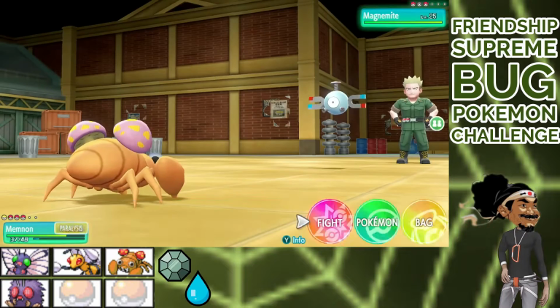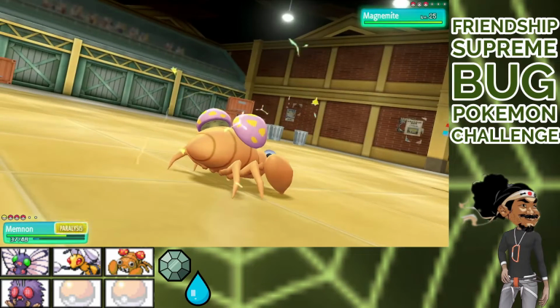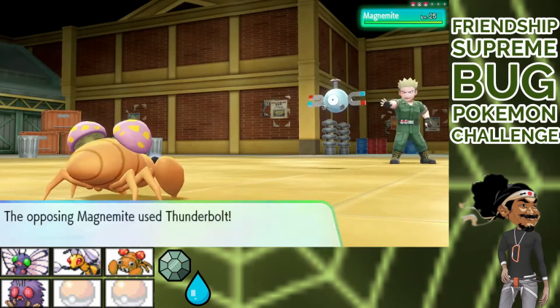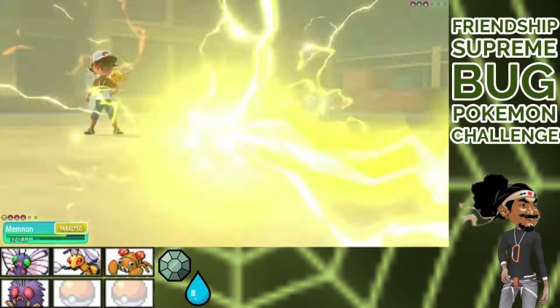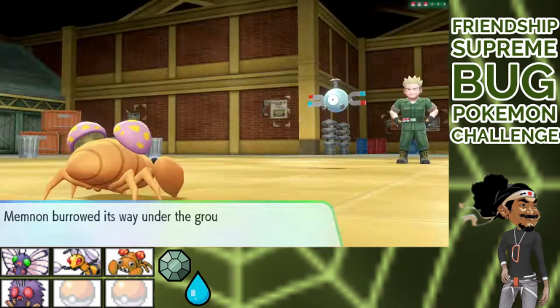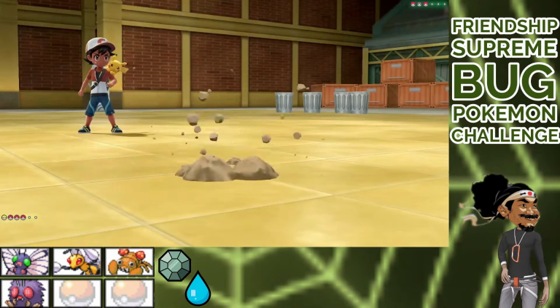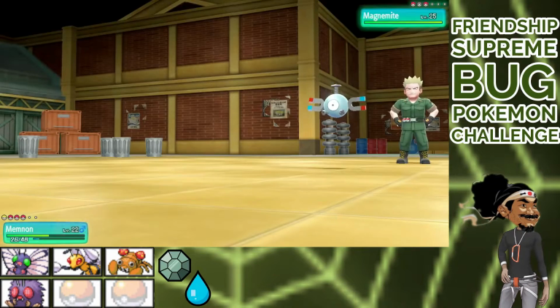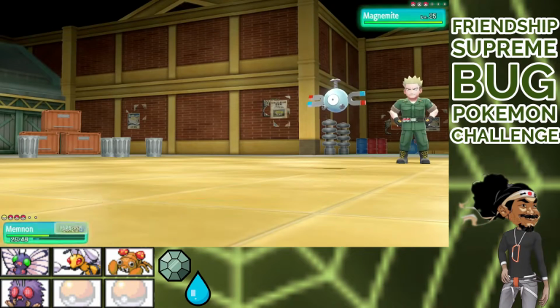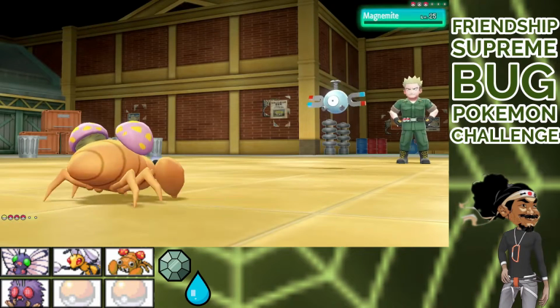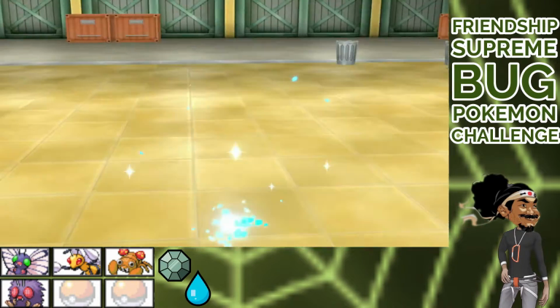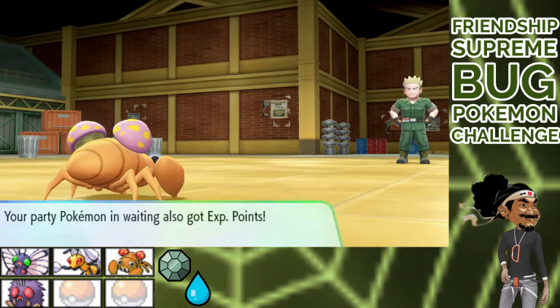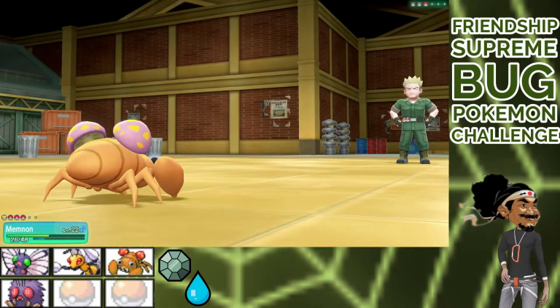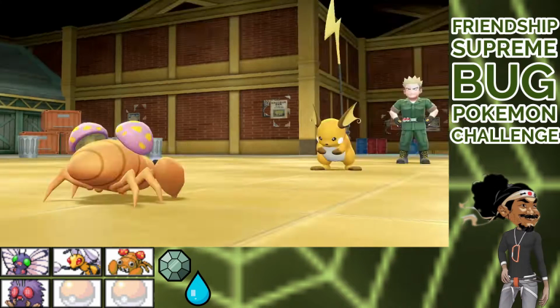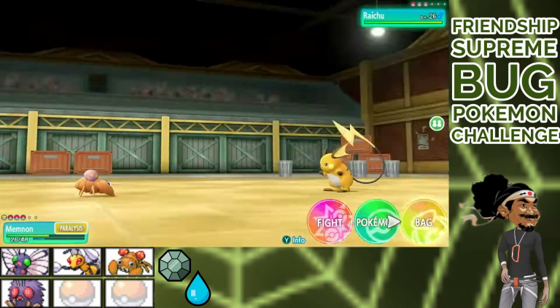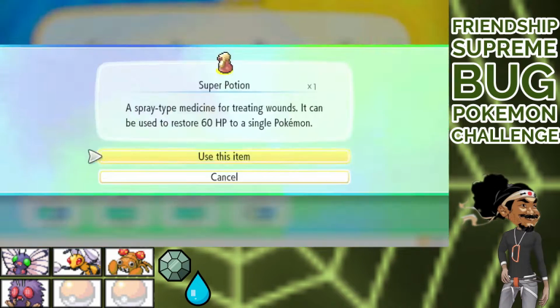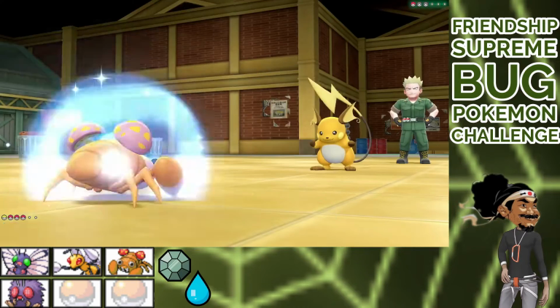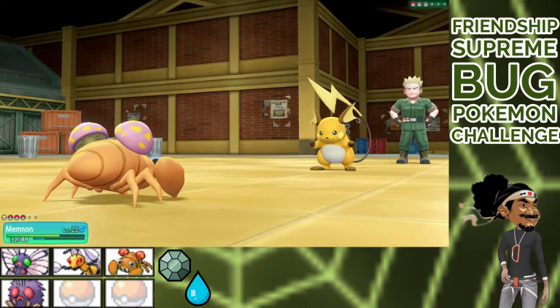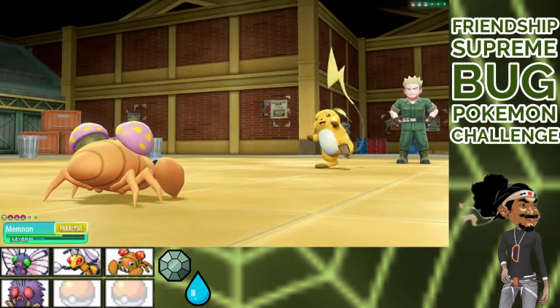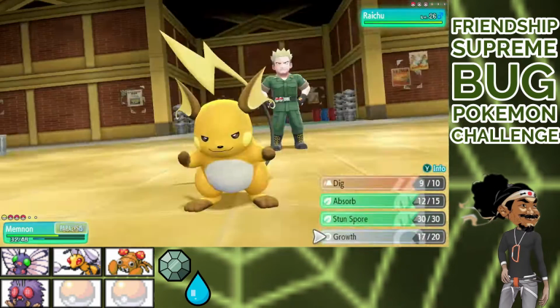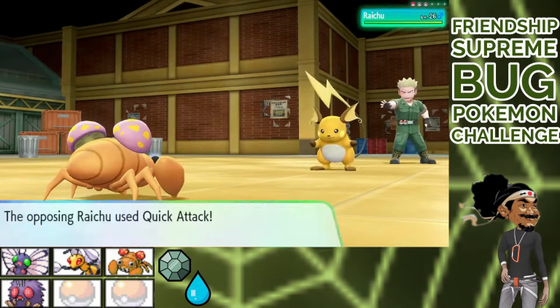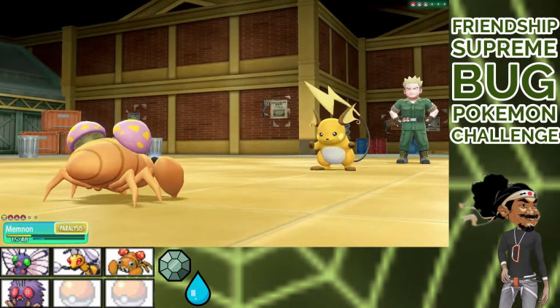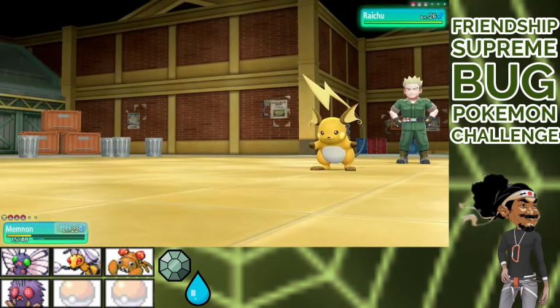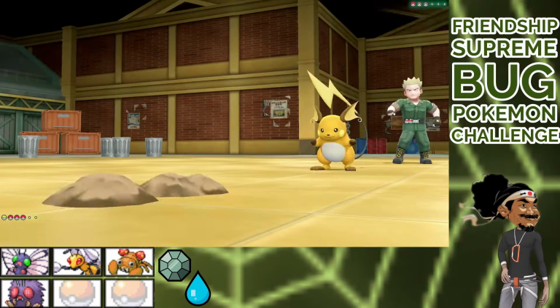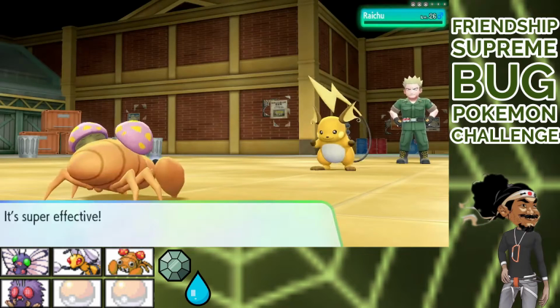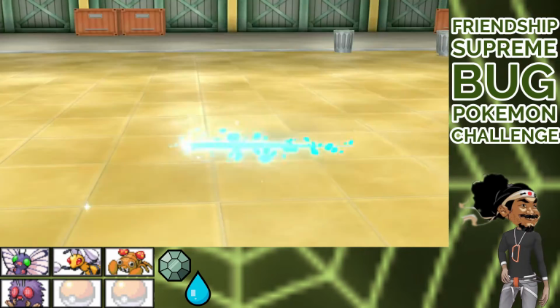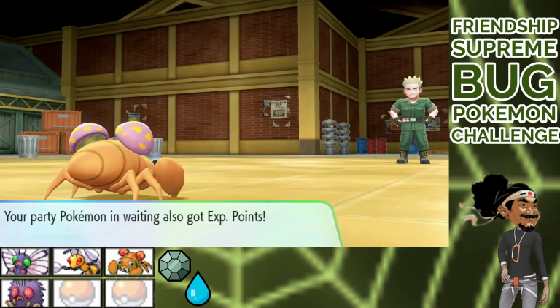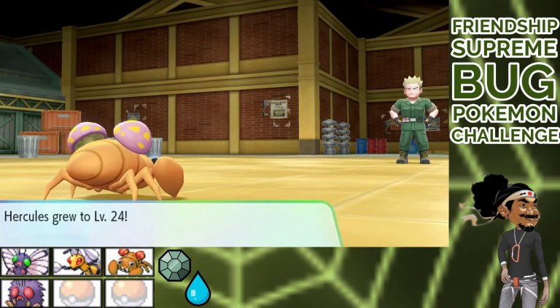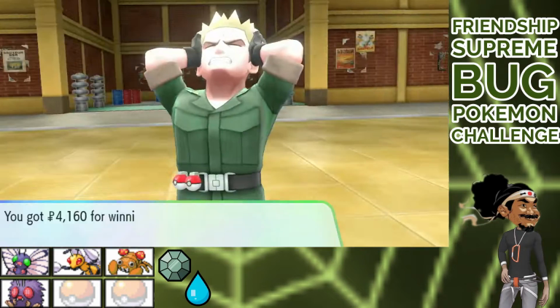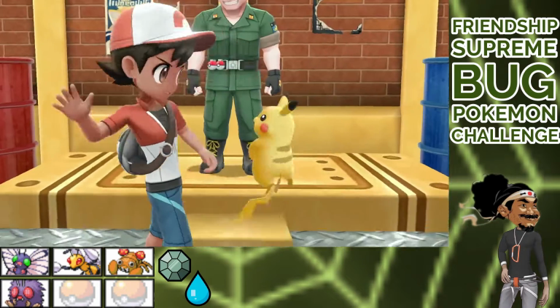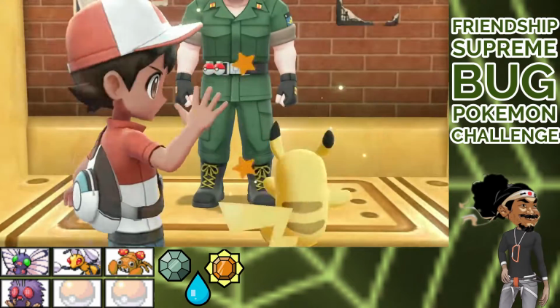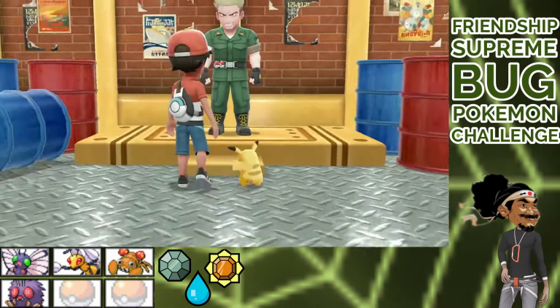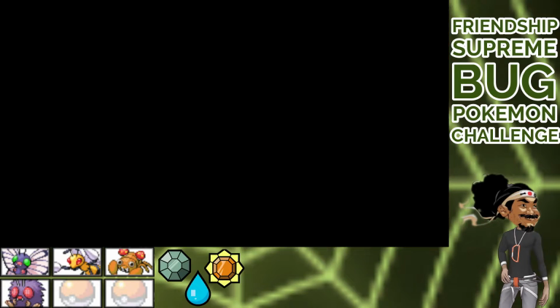Paralyzed again. Memnon digs his little feet into the ground — boom, one hit. Raichu next, and I Super Potion again out of concern. Quick Attack alone did a lot. Memnon digs, one hit, badge is mine. Third labor complete. Surge took me five attempts.